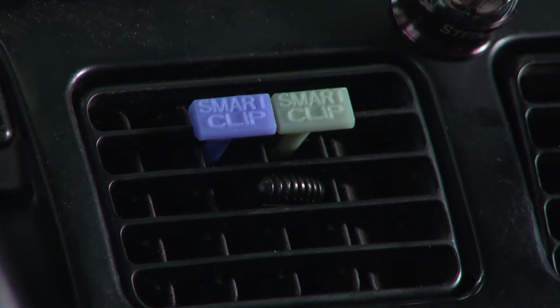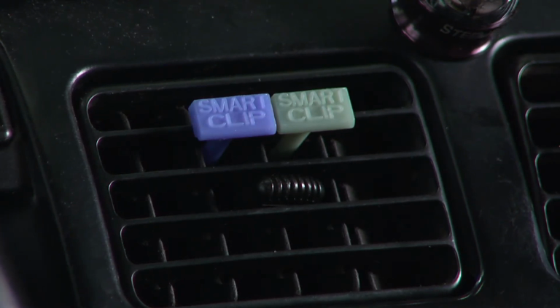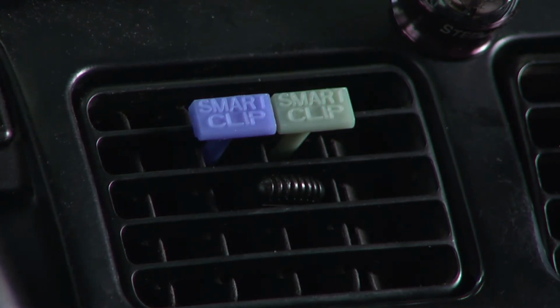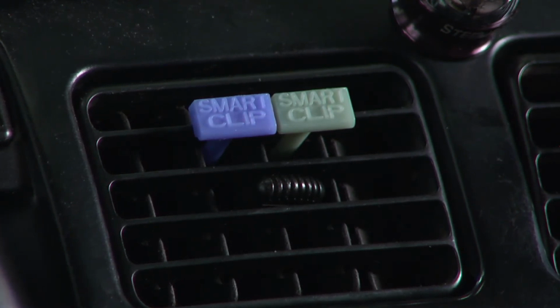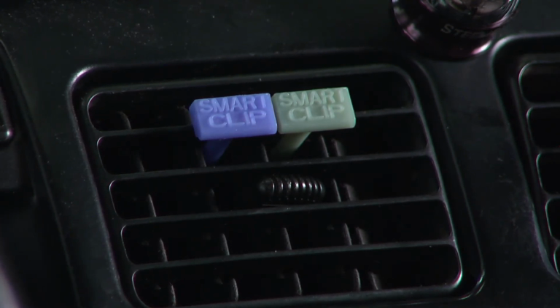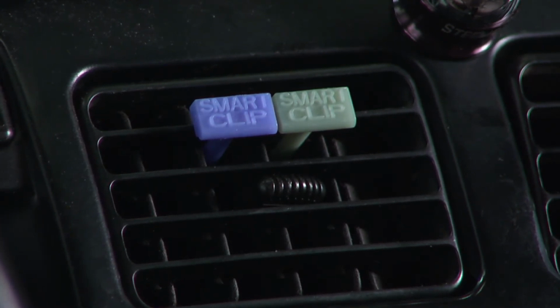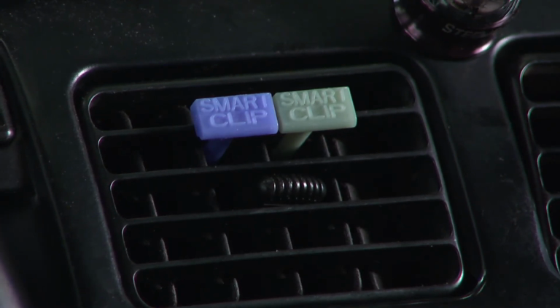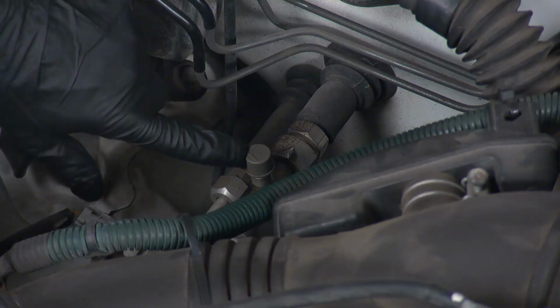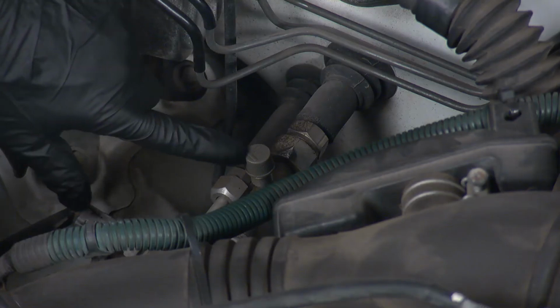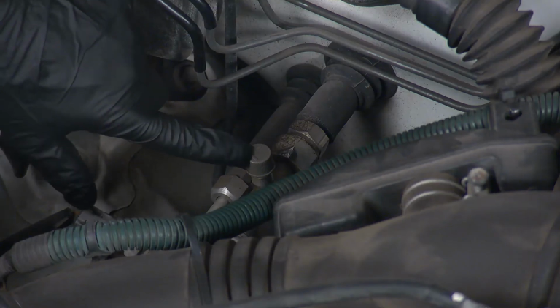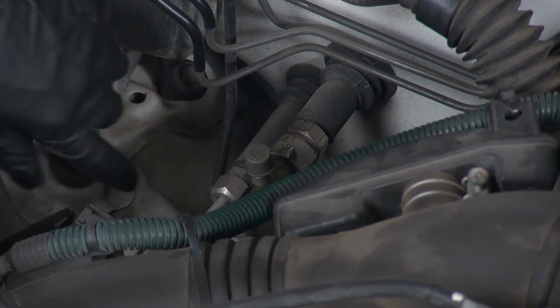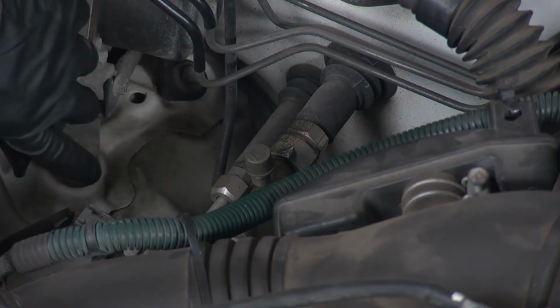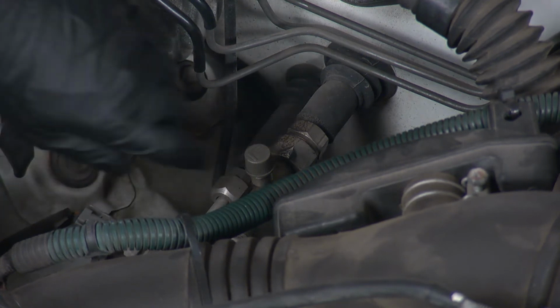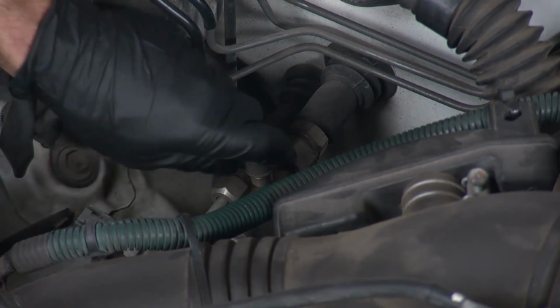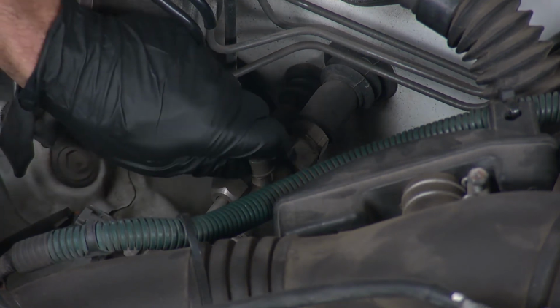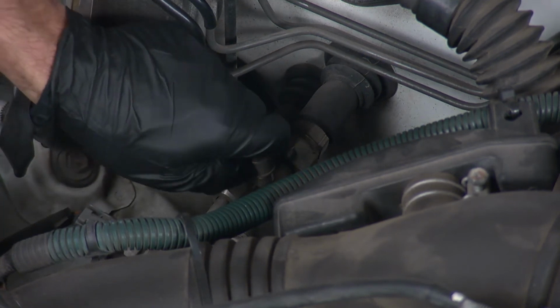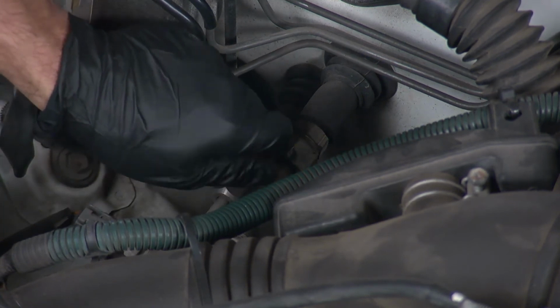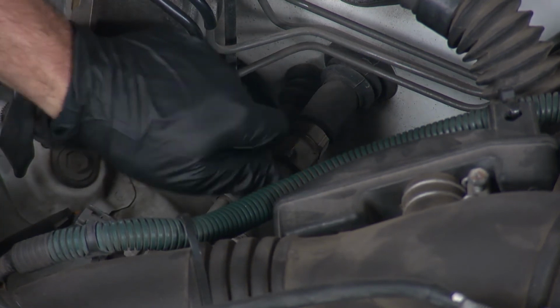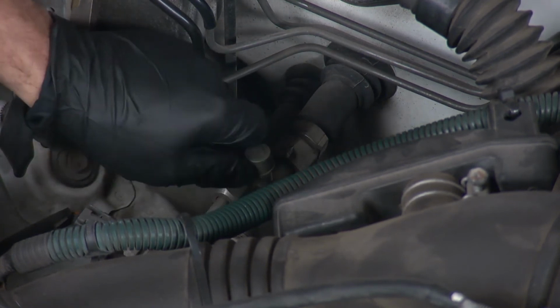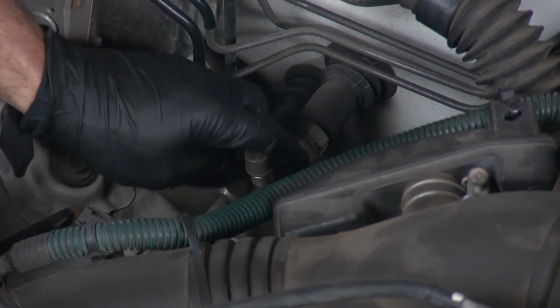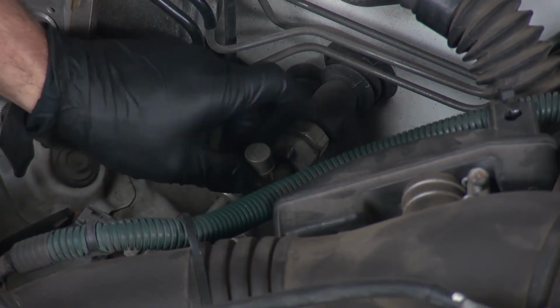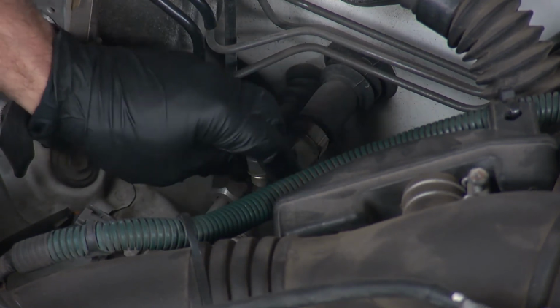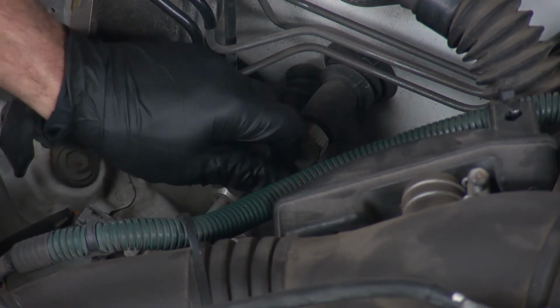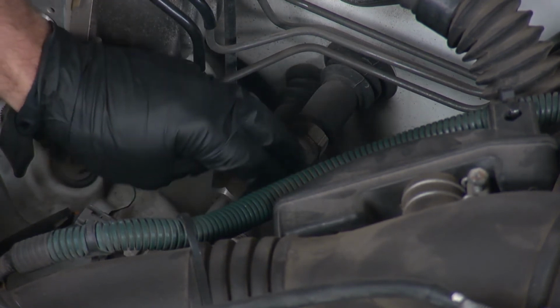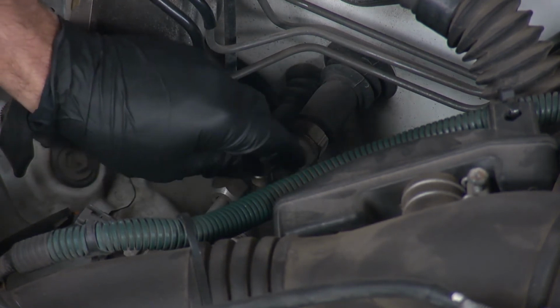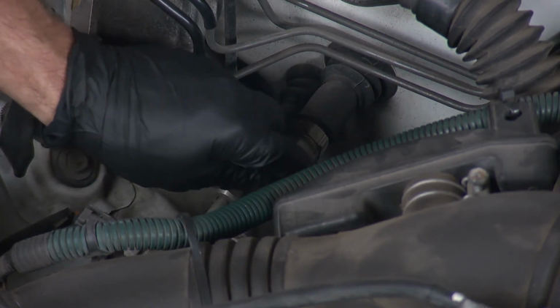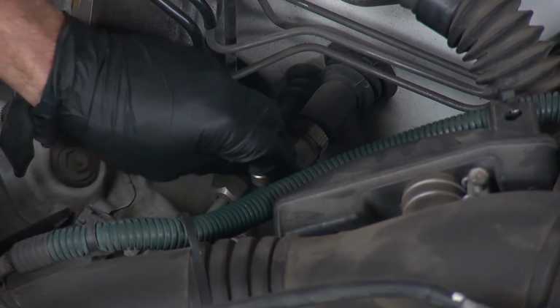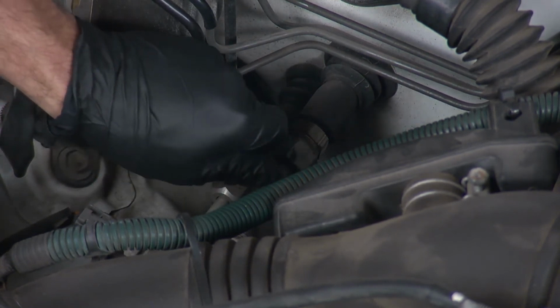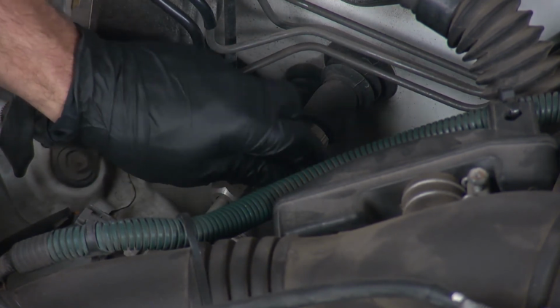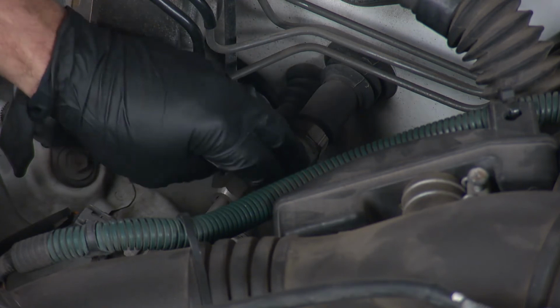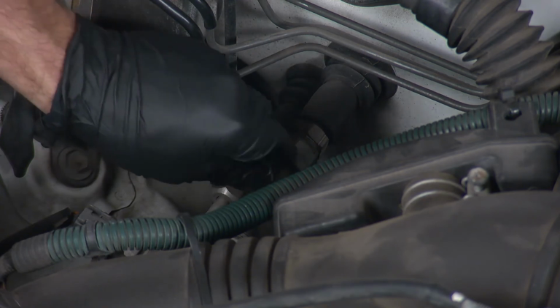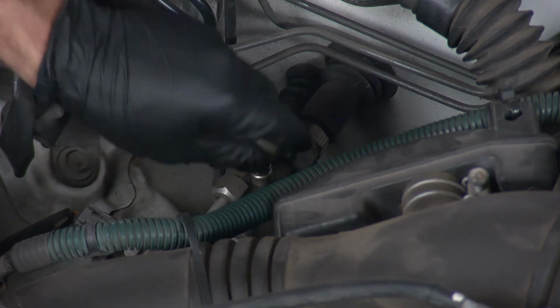It's safe, accurate, and easy. All you need to do is hook the recharge hose up to the low side port, which is always on the larger diameter AC line in the engine bay.